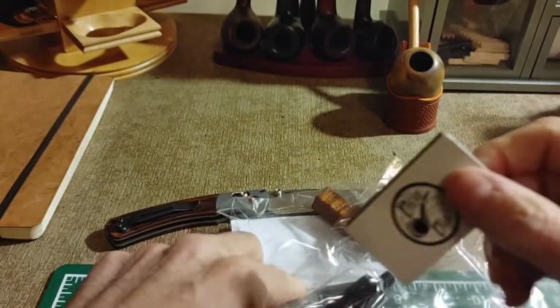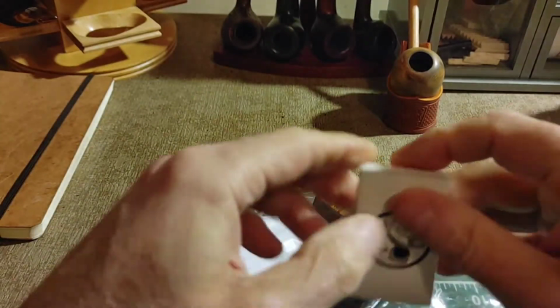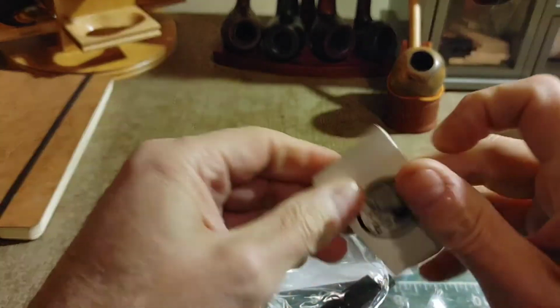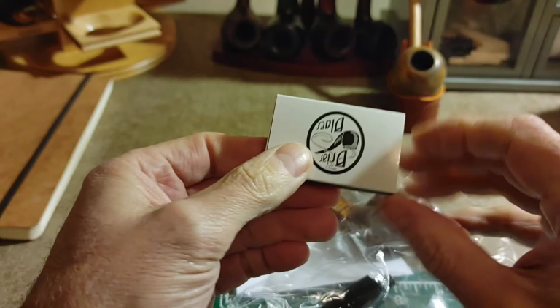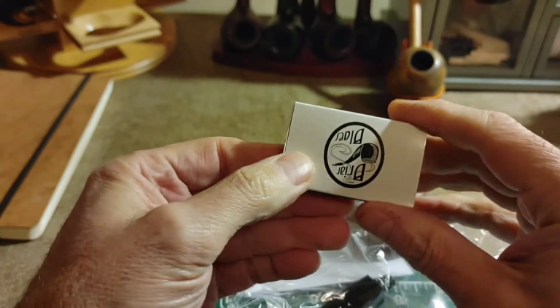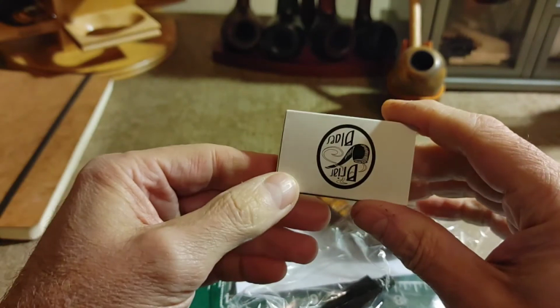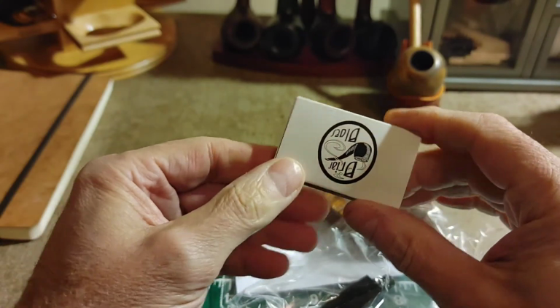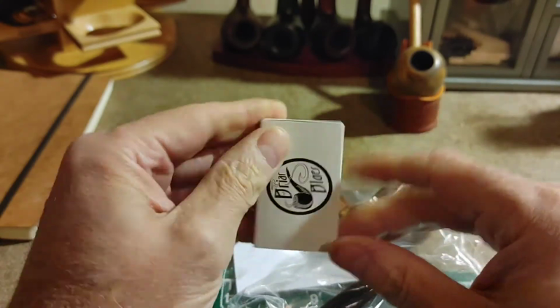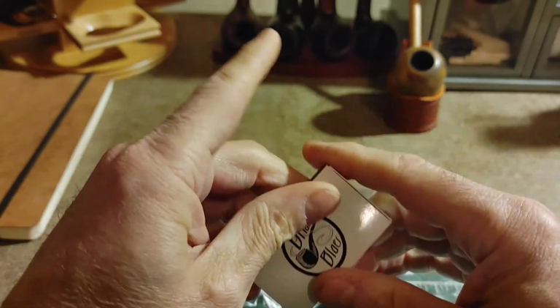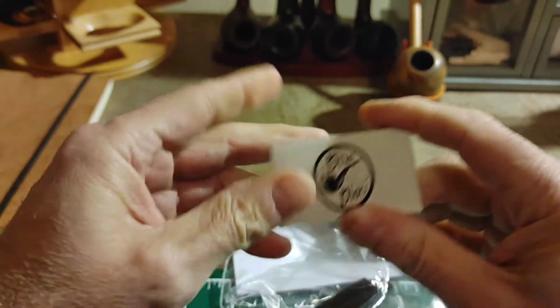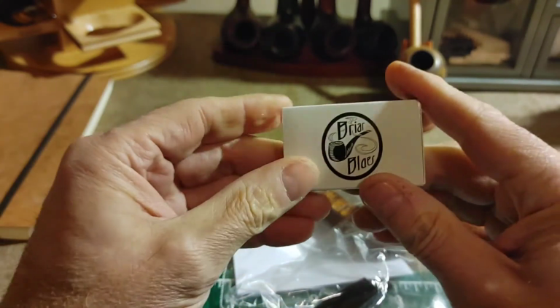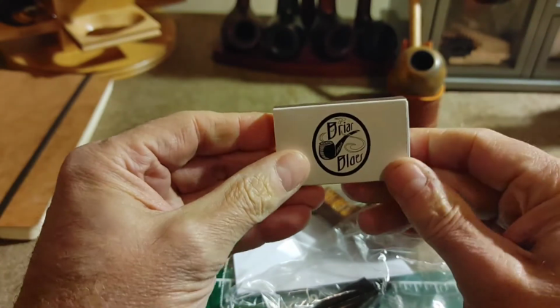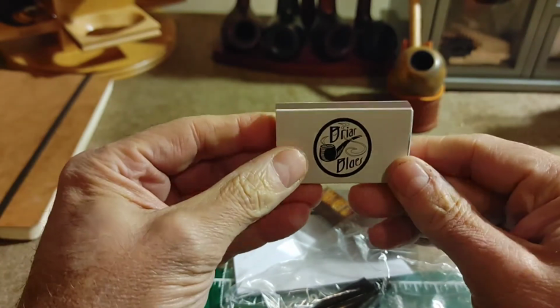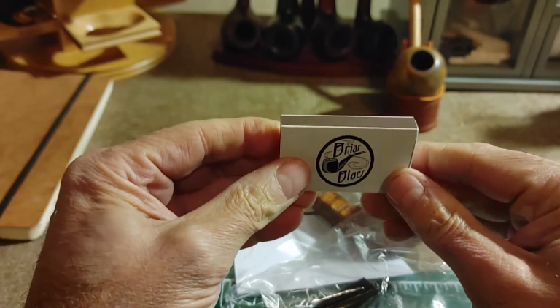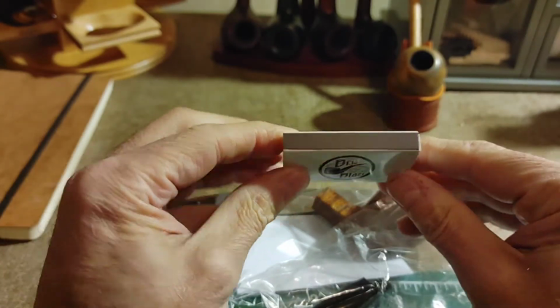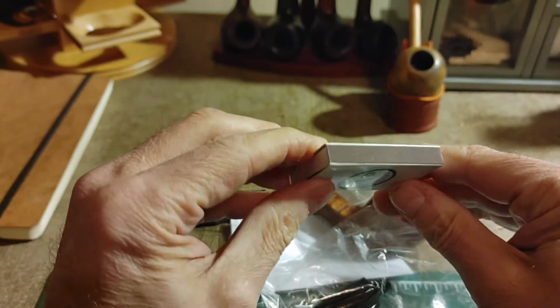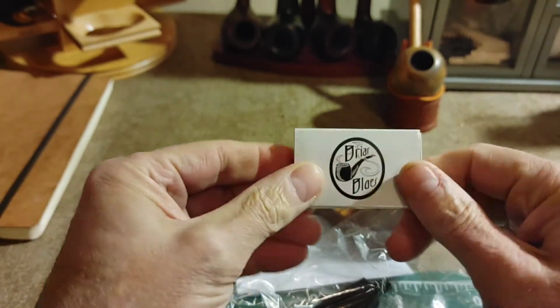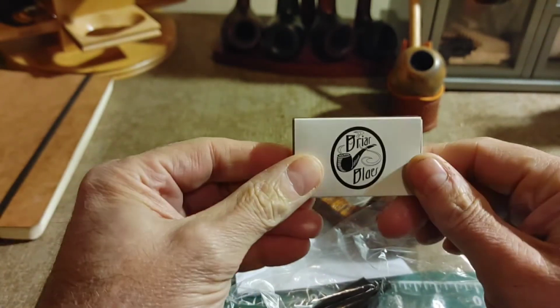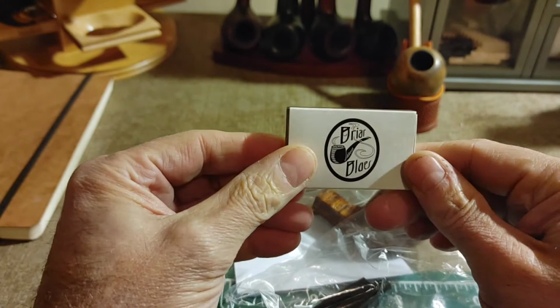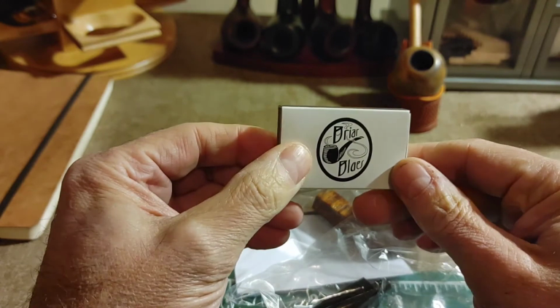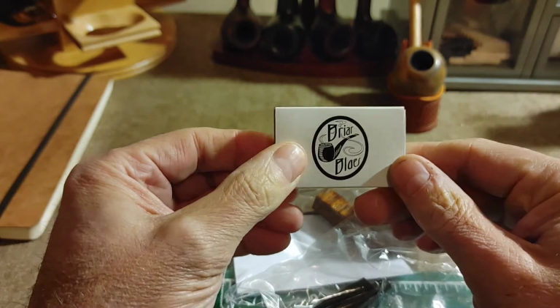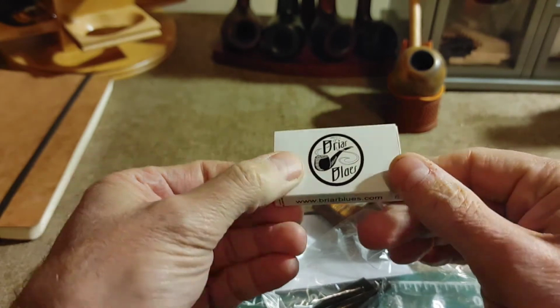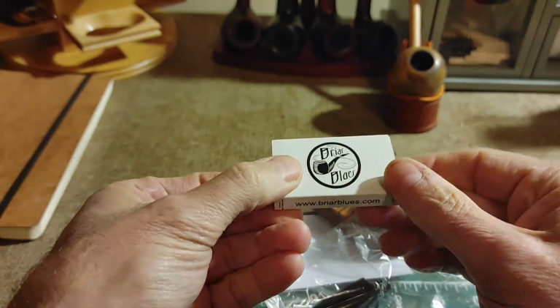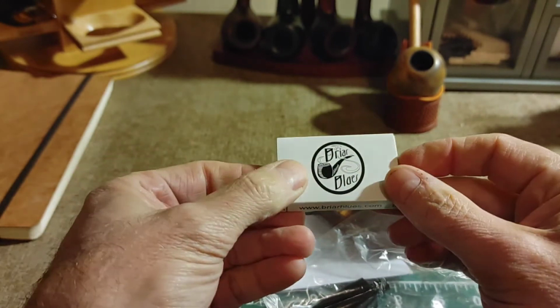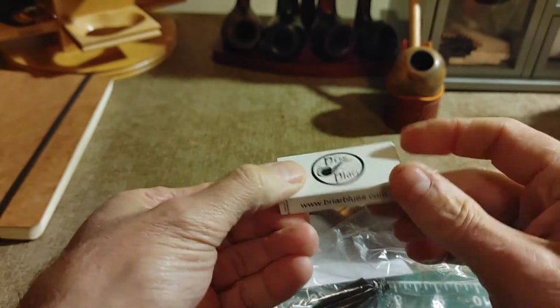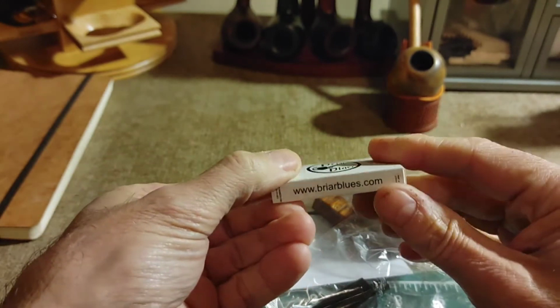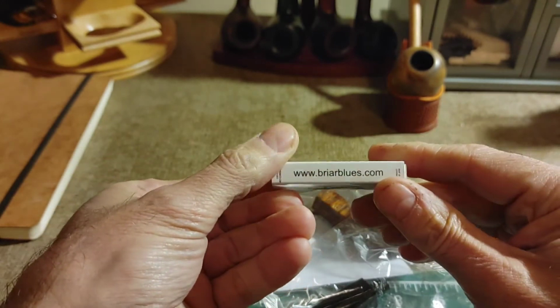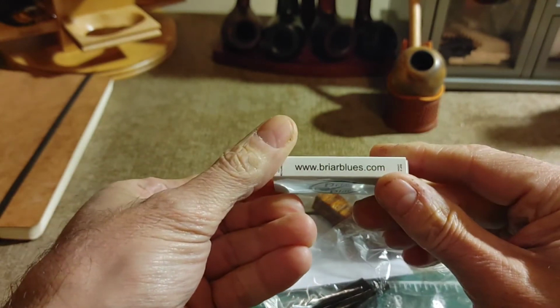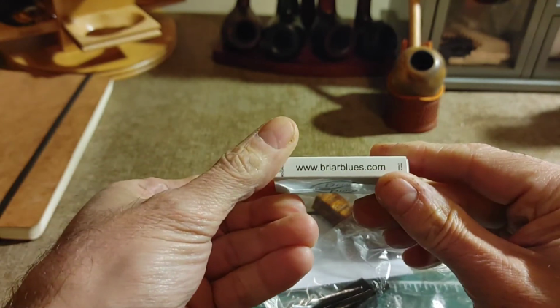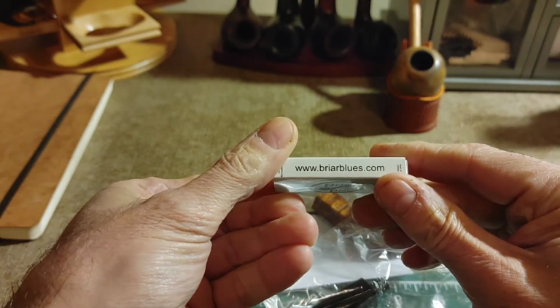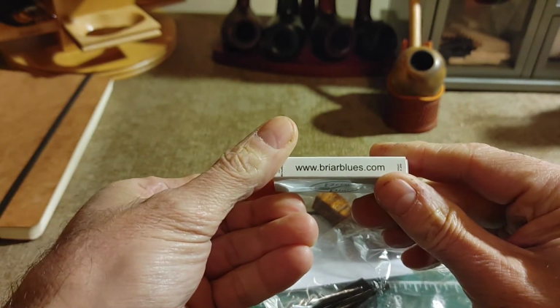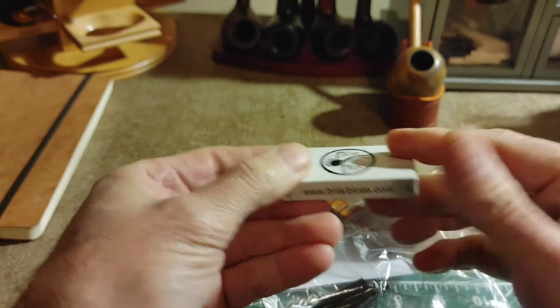There's a little package of matches from Mike. So that's kind of cool. Thank you very much.